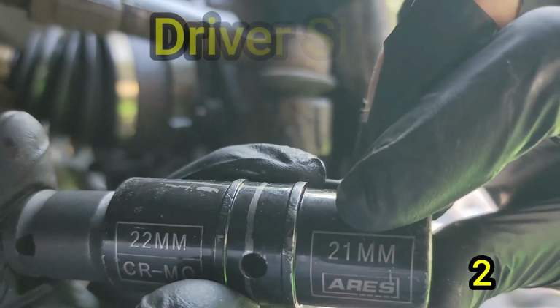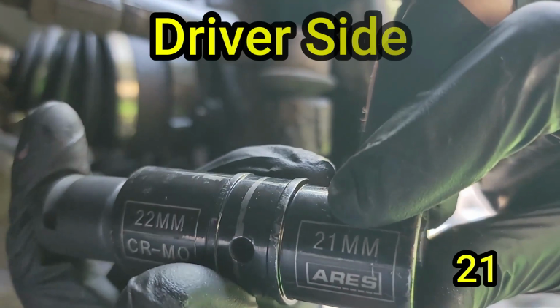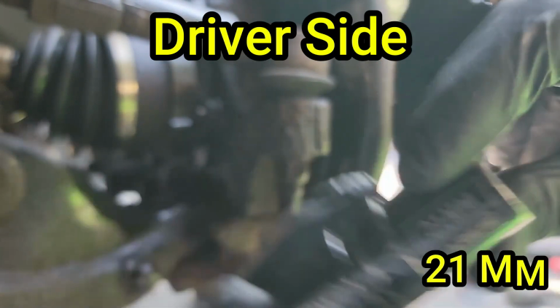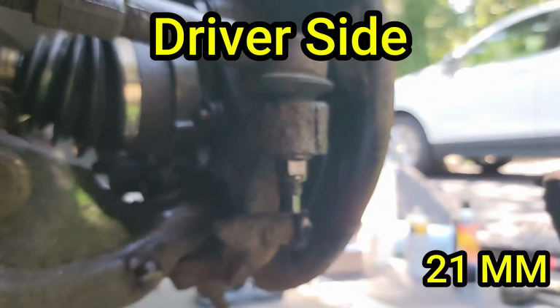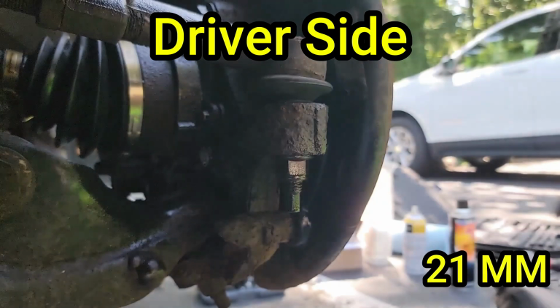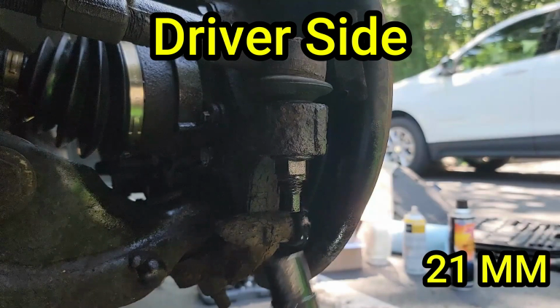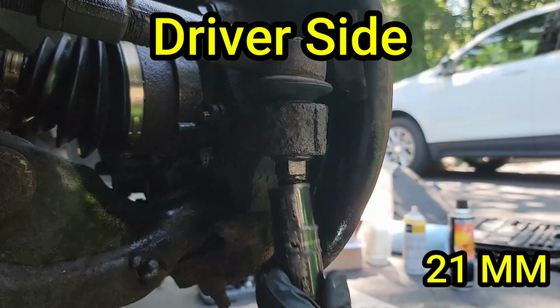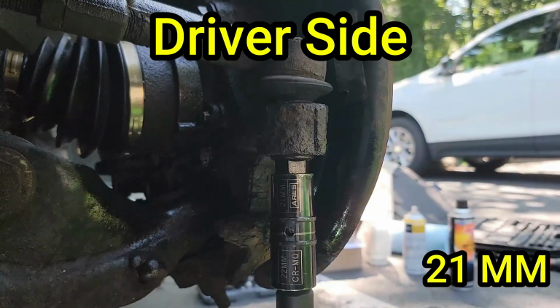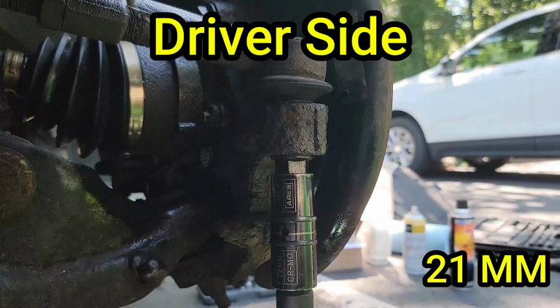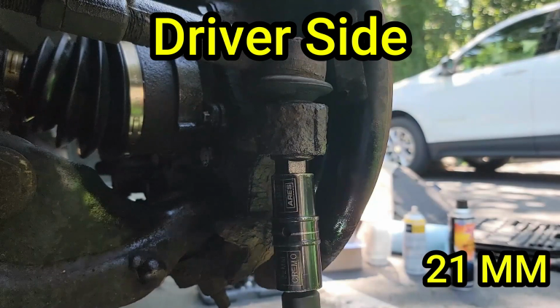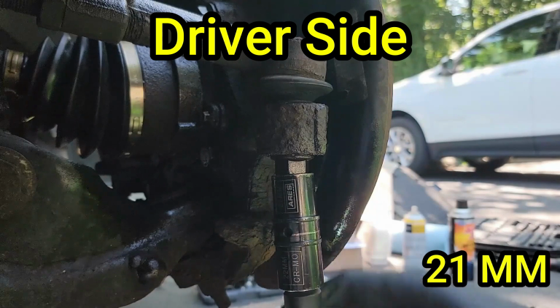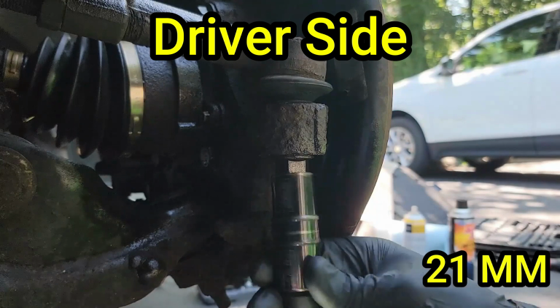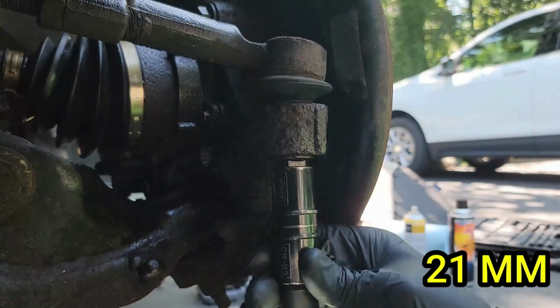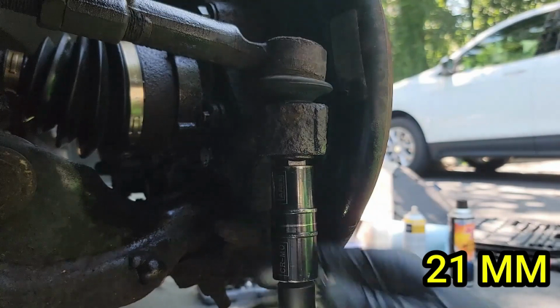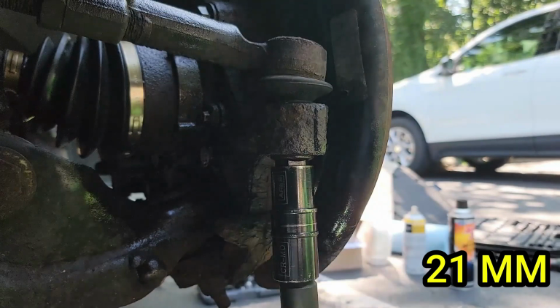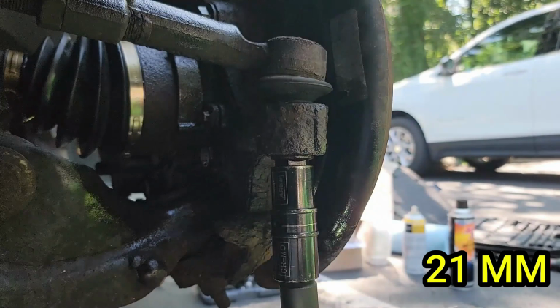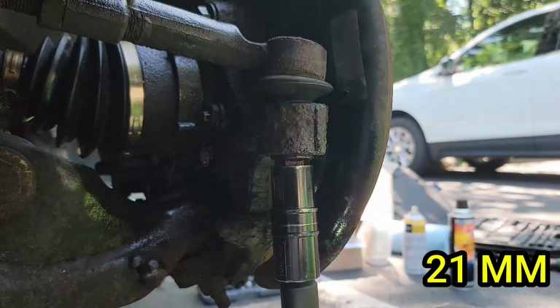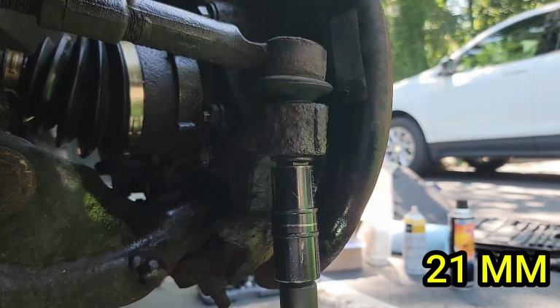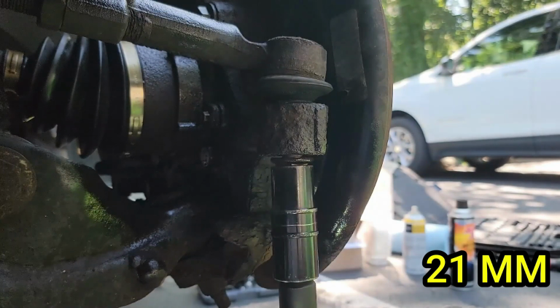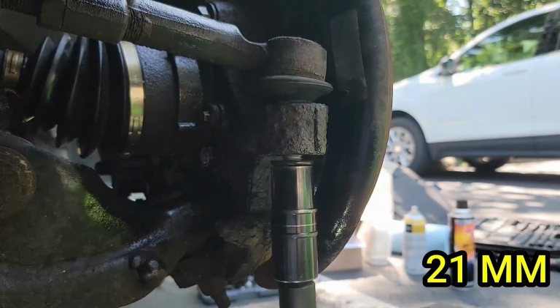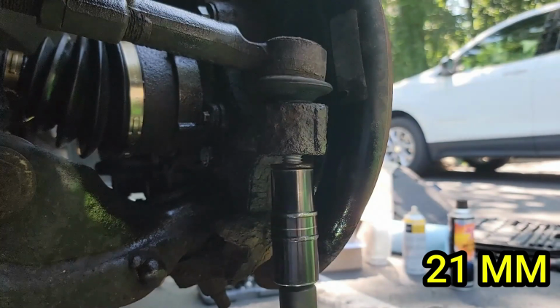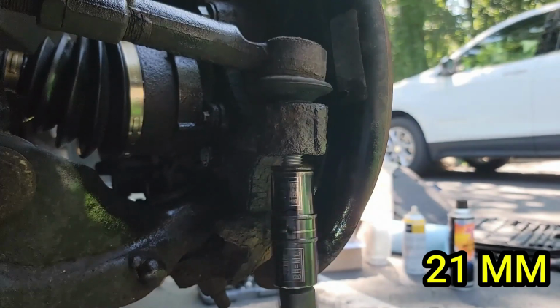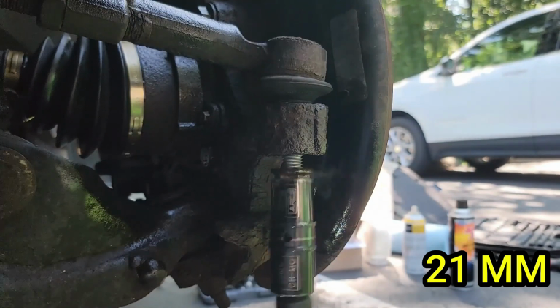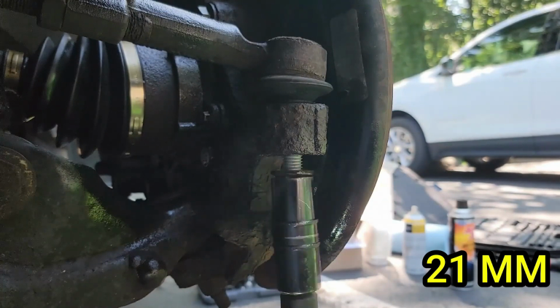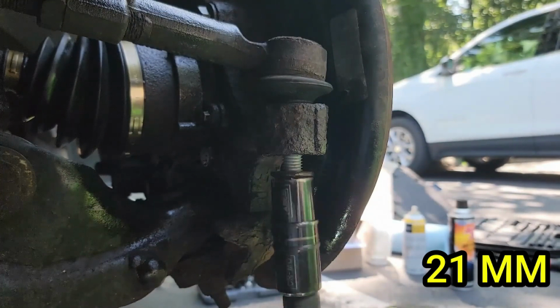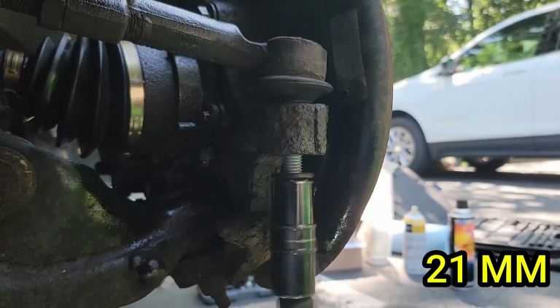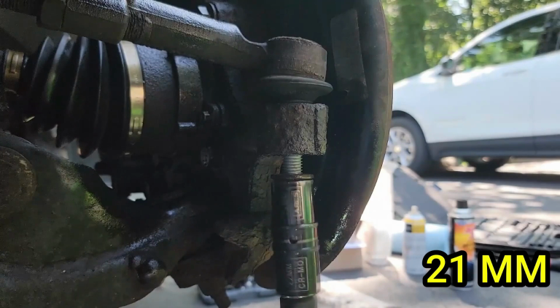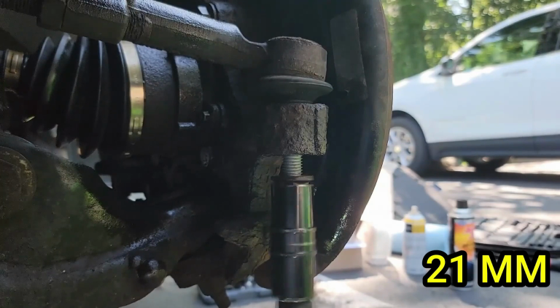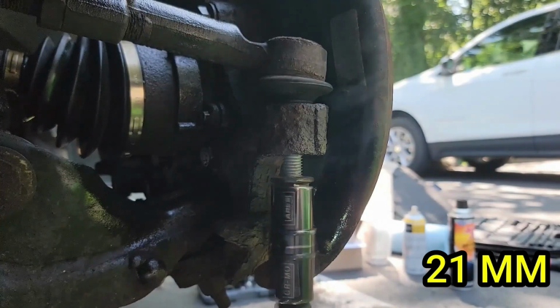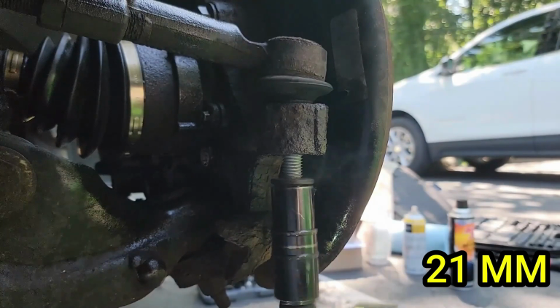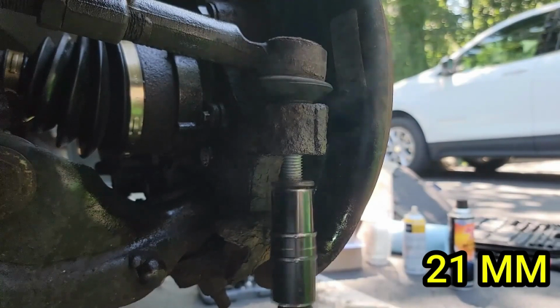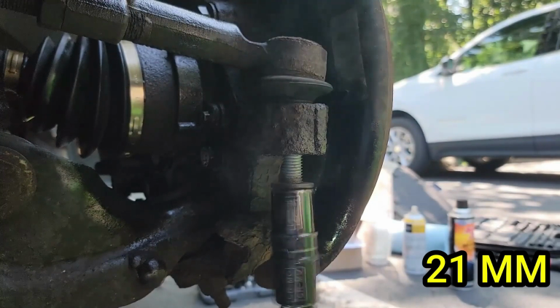This is a 21 millimeter. You might as well remove it all the way with your socket wrench or your impact, because it would be too difficult to remove by hand due to the Loctite used from the factory.